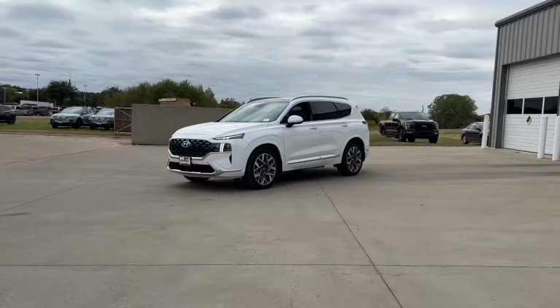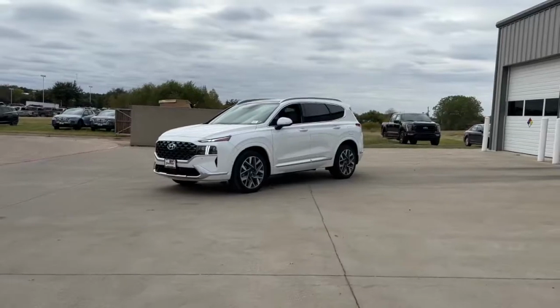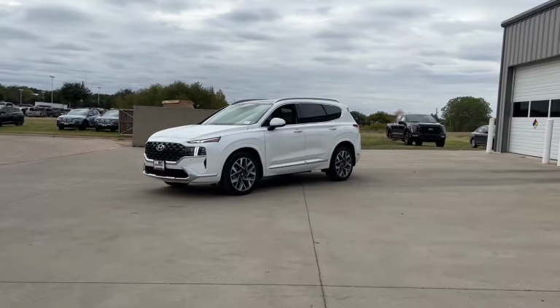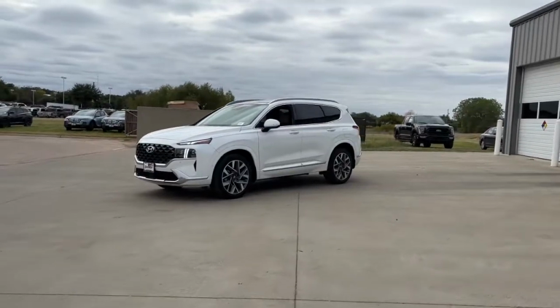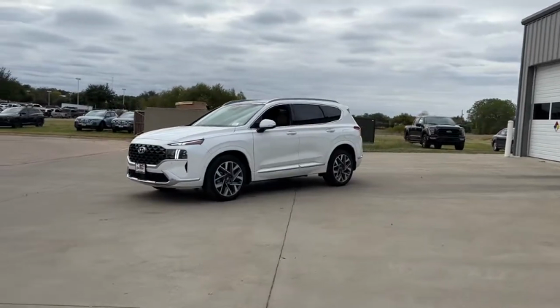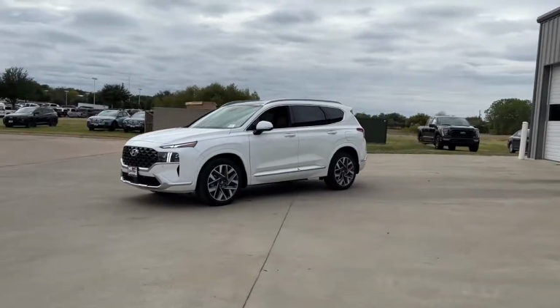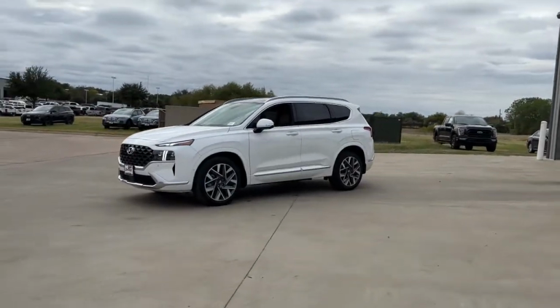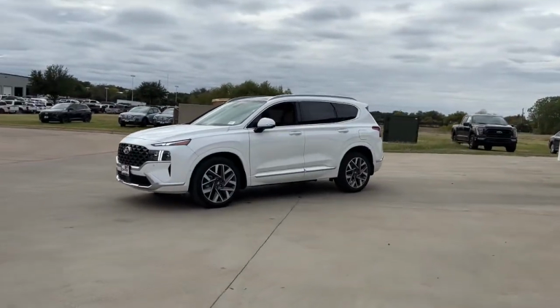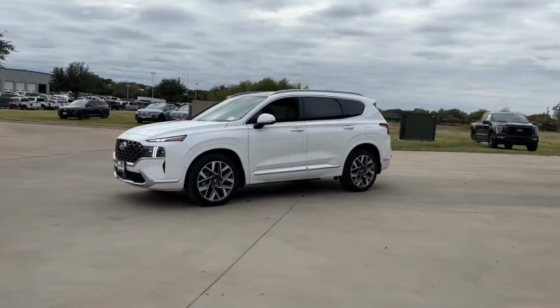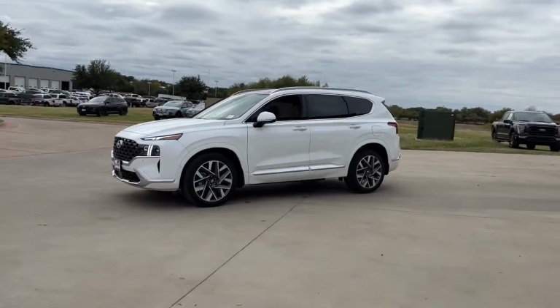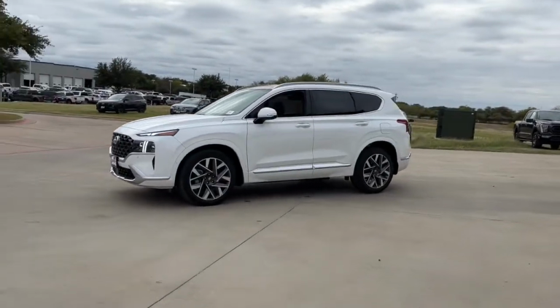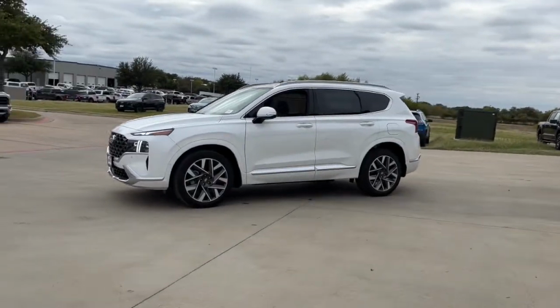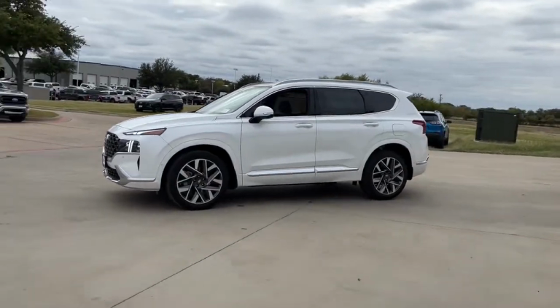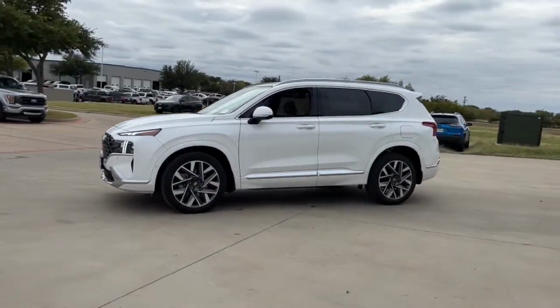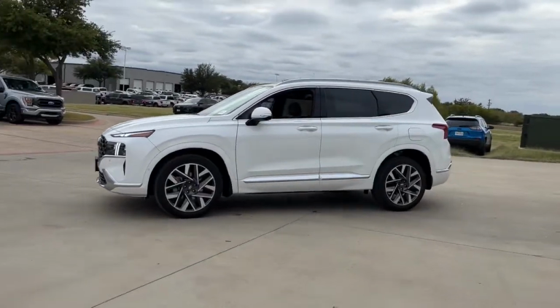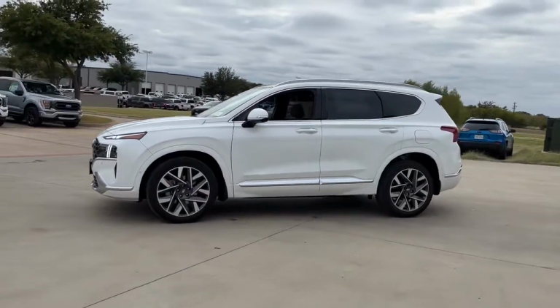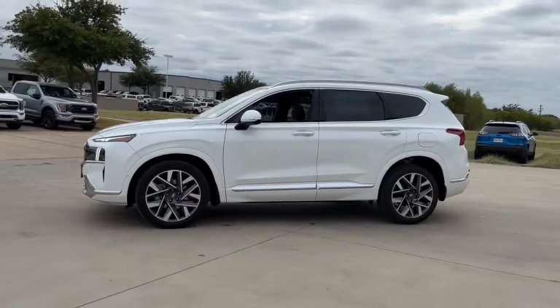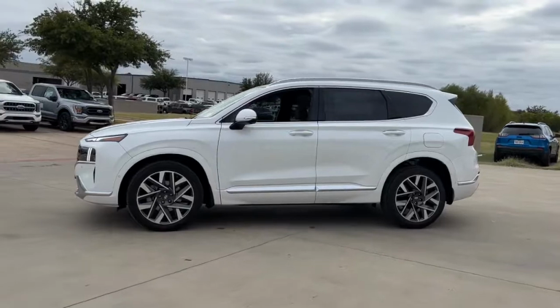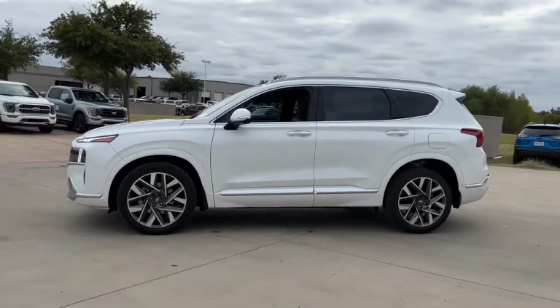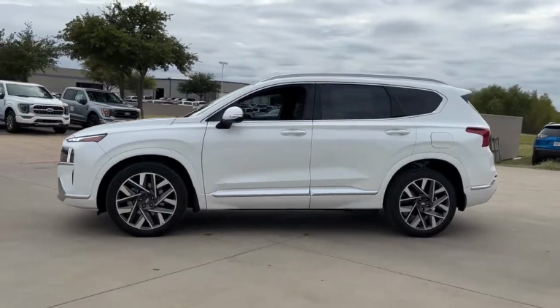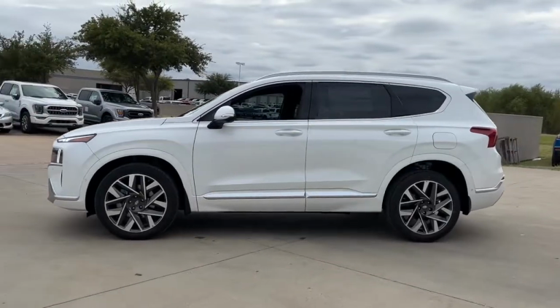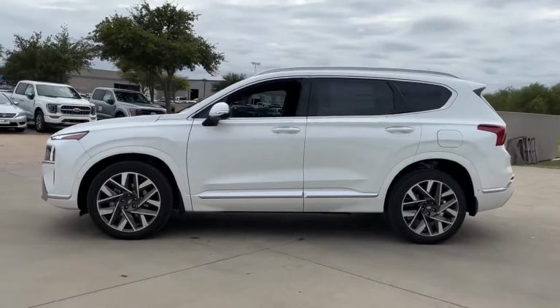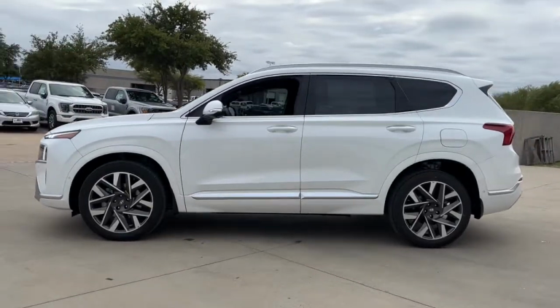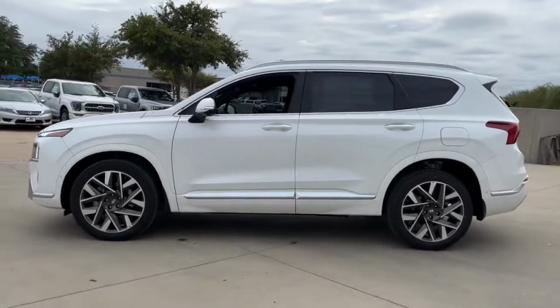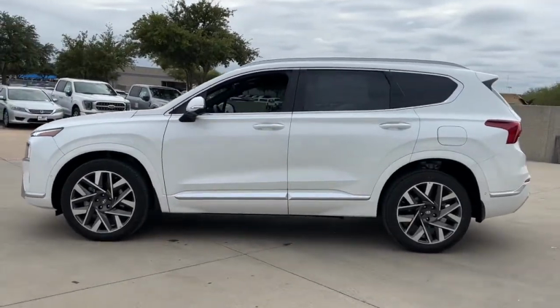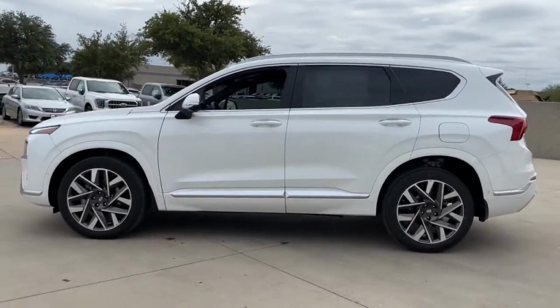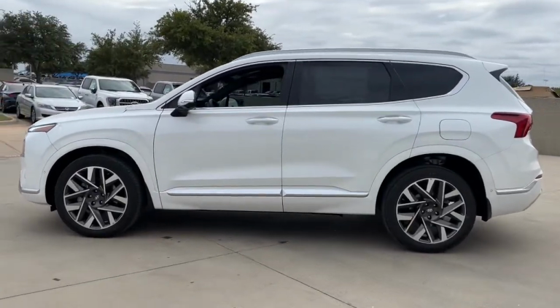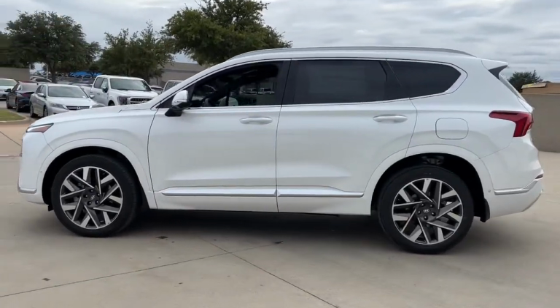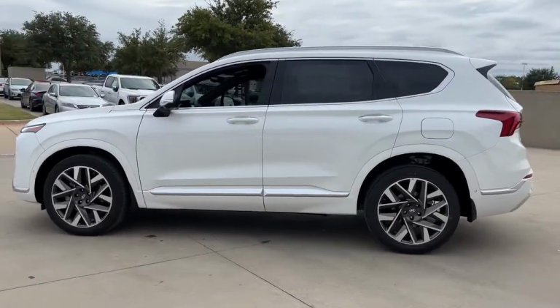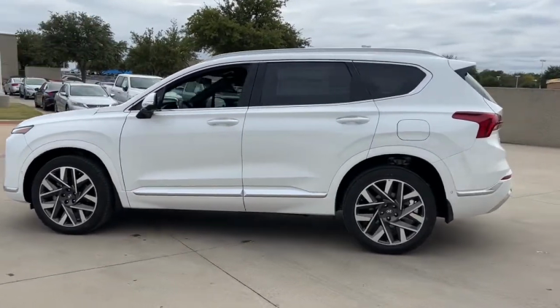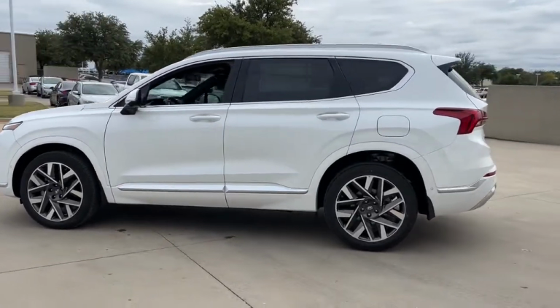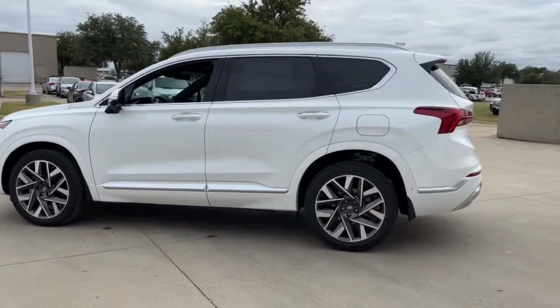Get acquainted with the 2023 Hyundai Santa Fe. Handsome and versatile, this Santa Fe brings ease and comfort to your busy lifestyle.